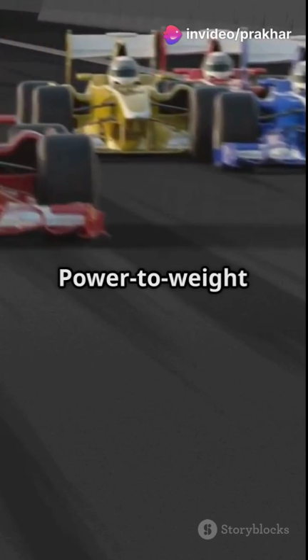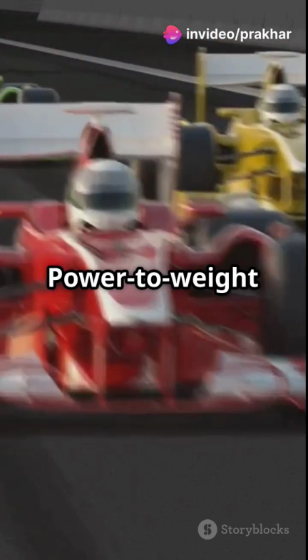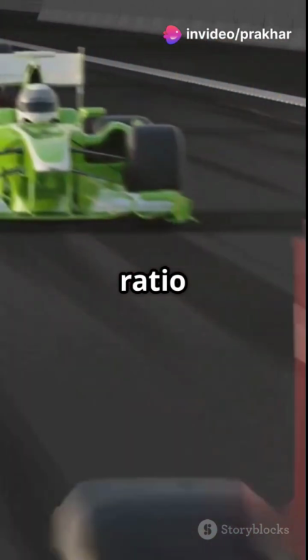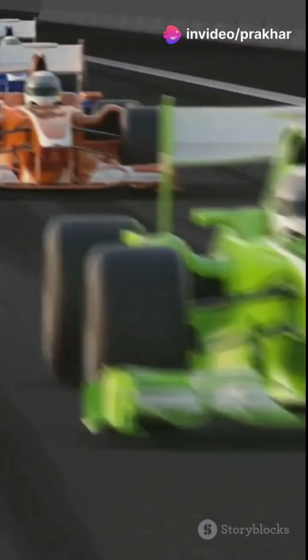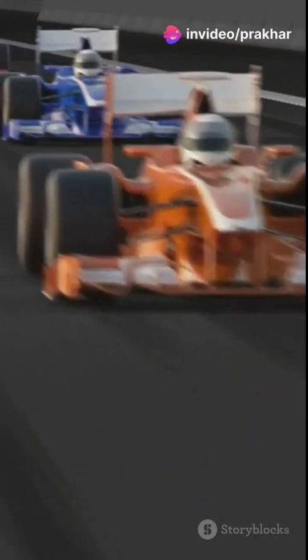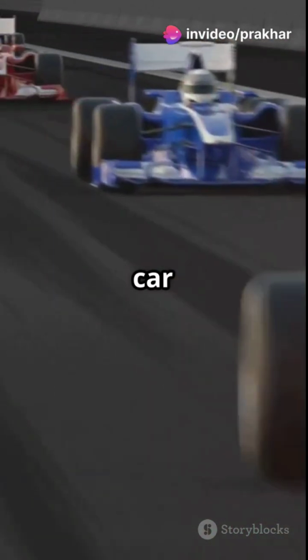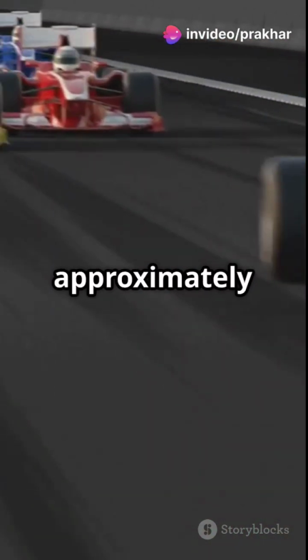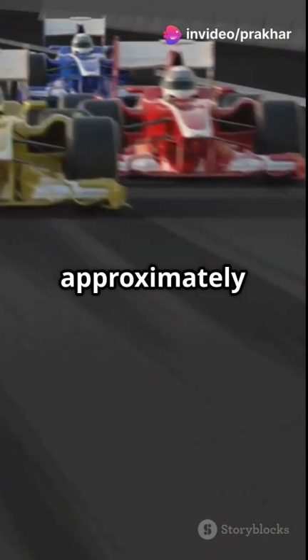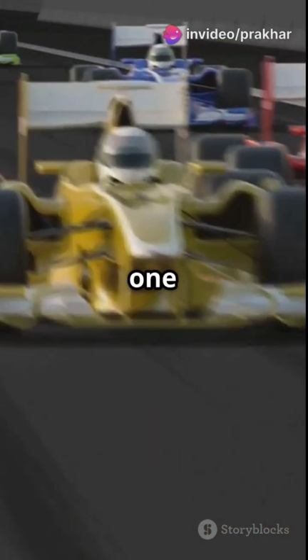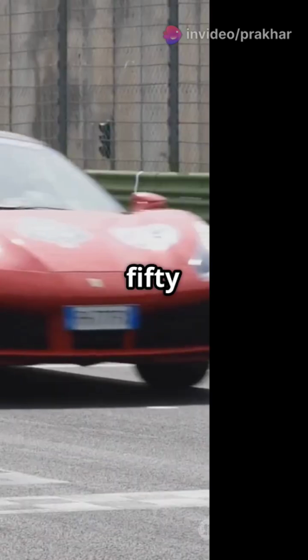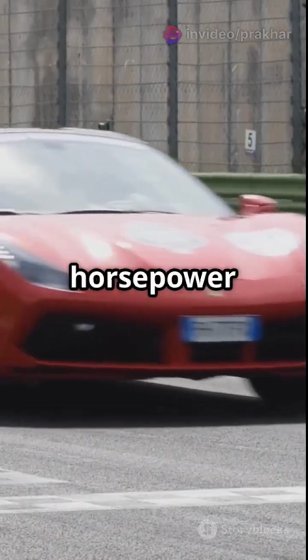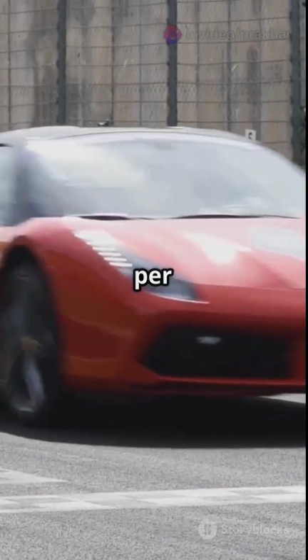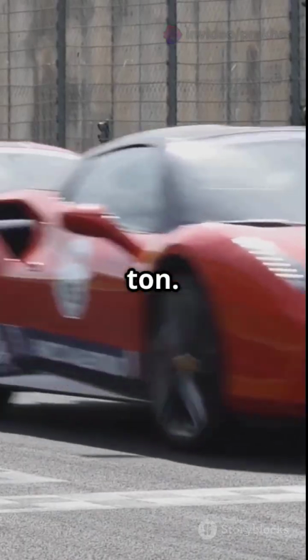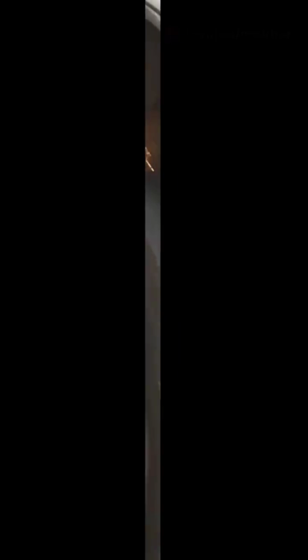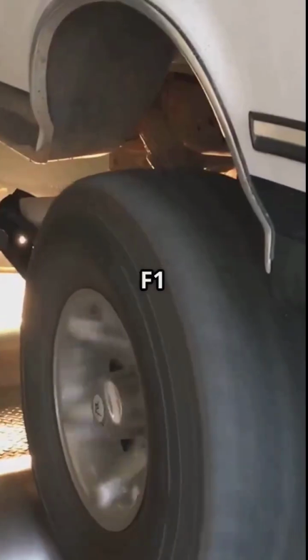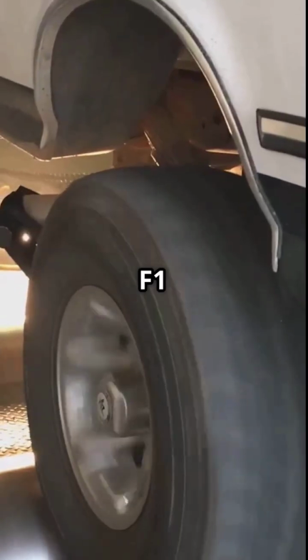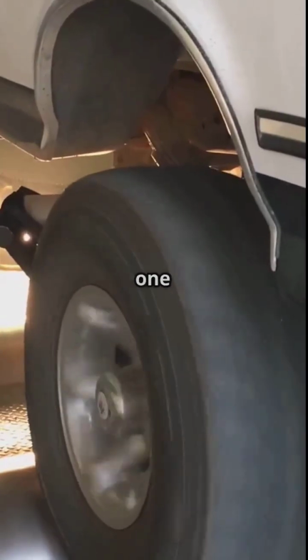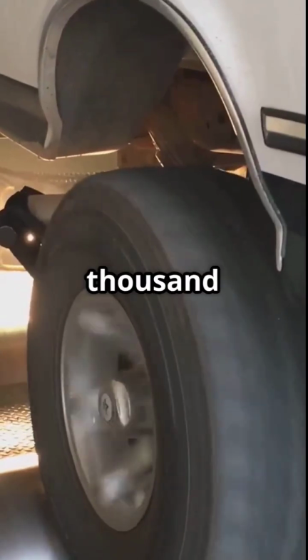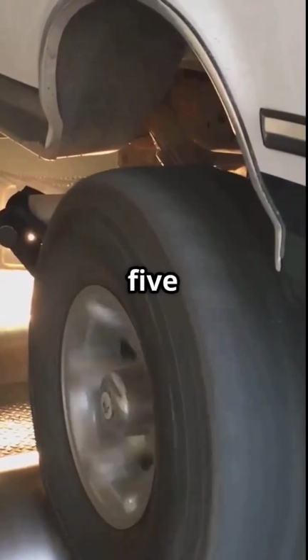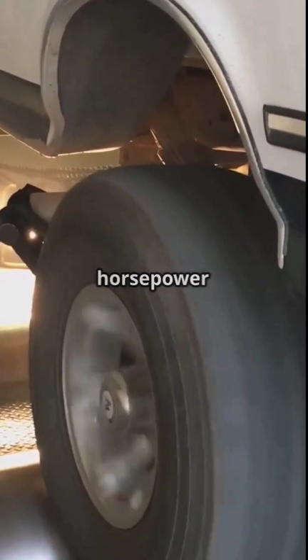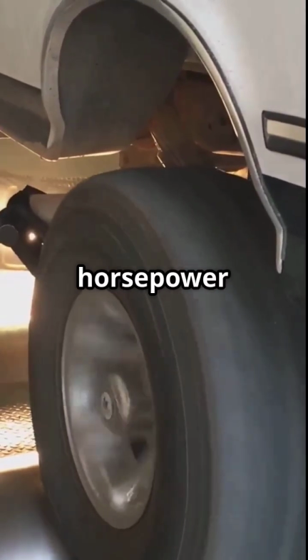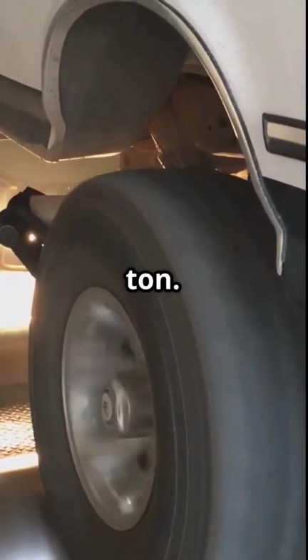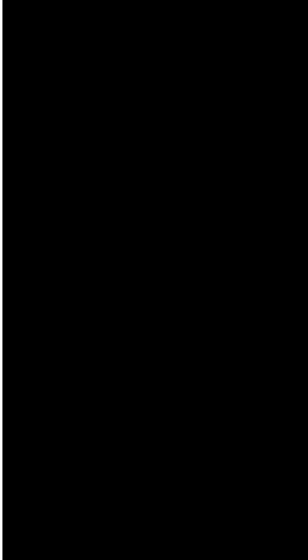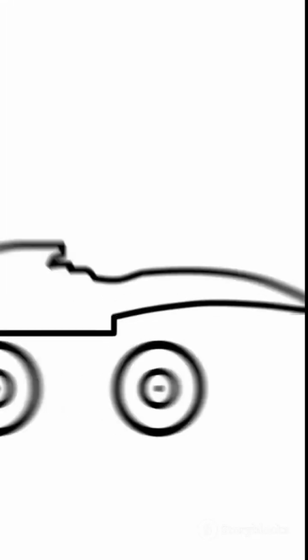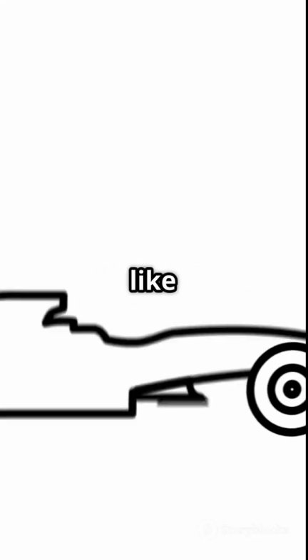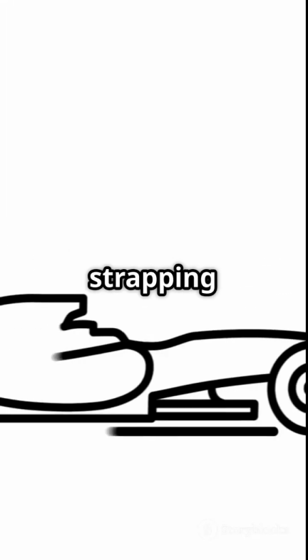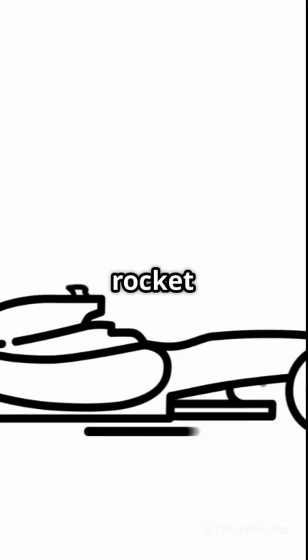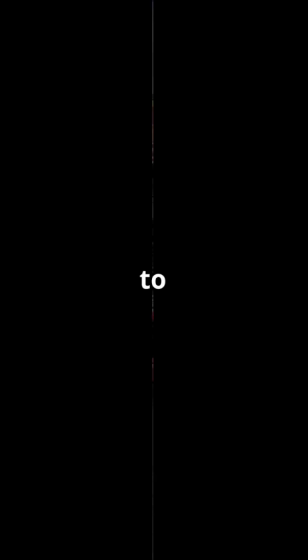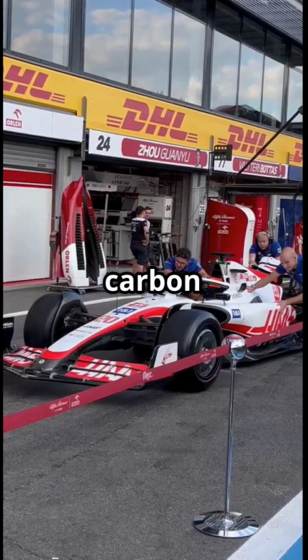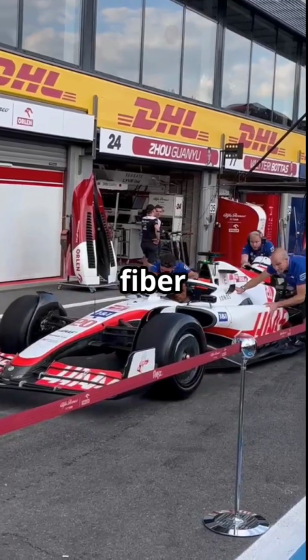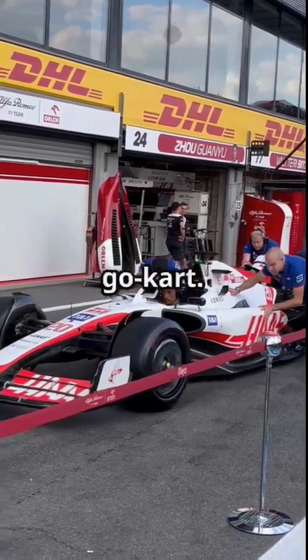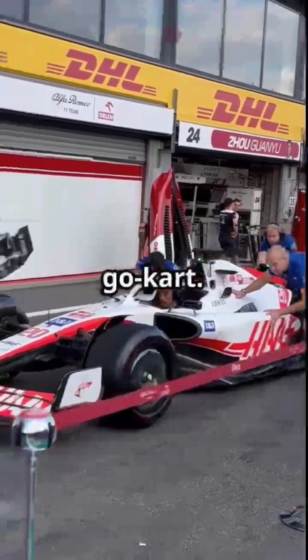Power to weight ratio. Road car: approximately 150 horsepower per ton. F1 car: 1,500 horsepower per ton. It's like strapping a rocket to a carbon fiber go-kart.